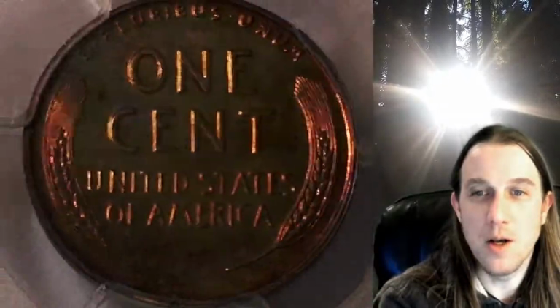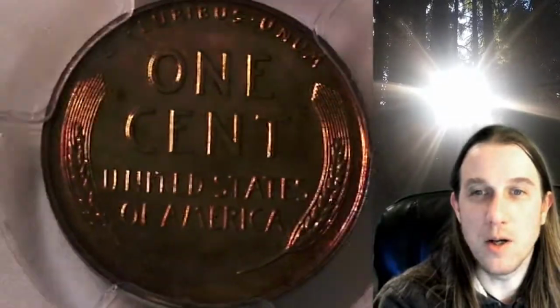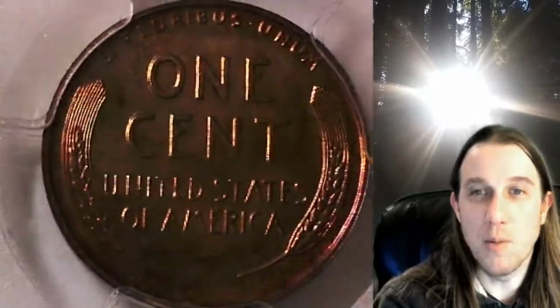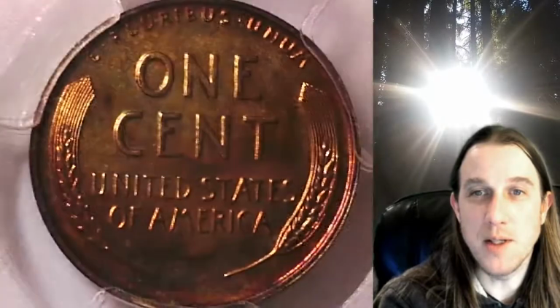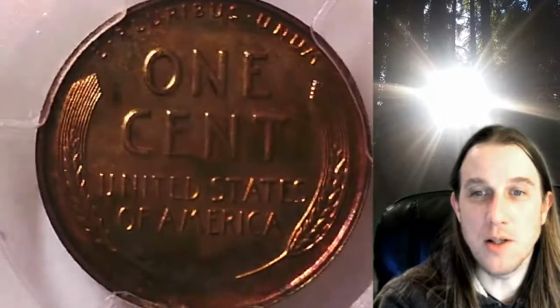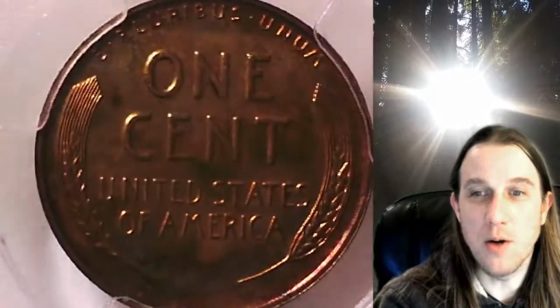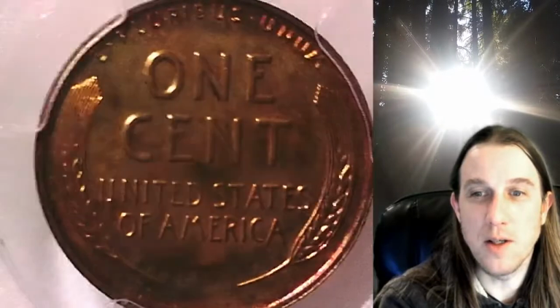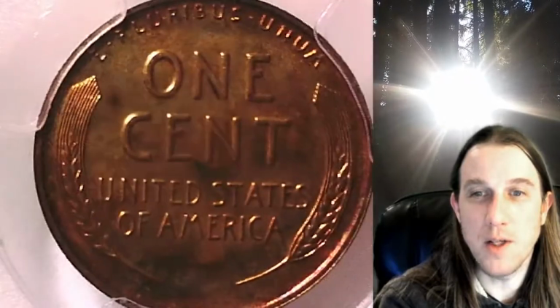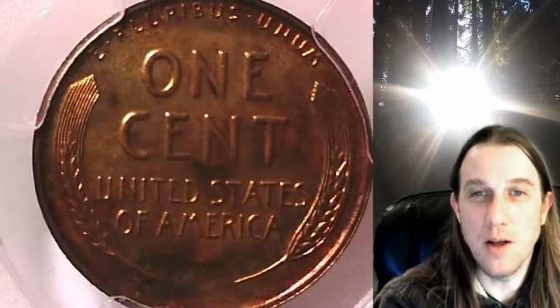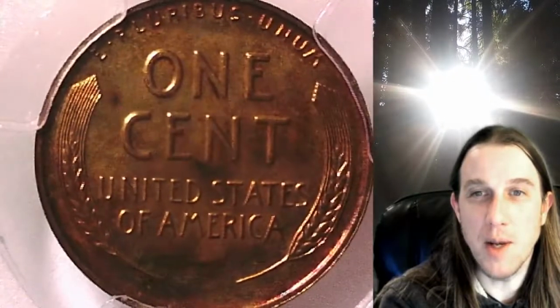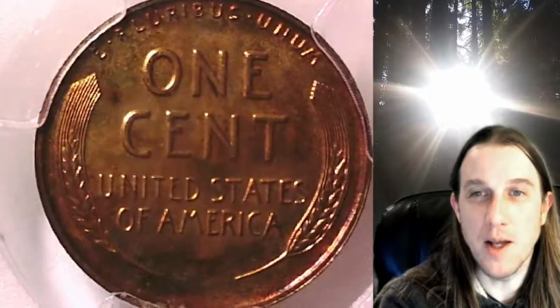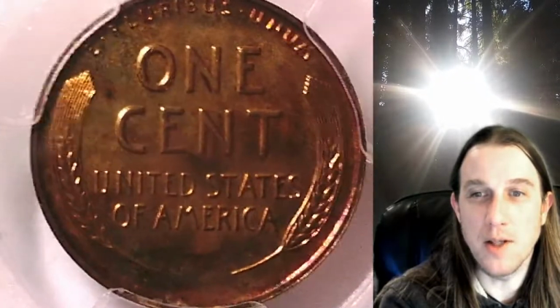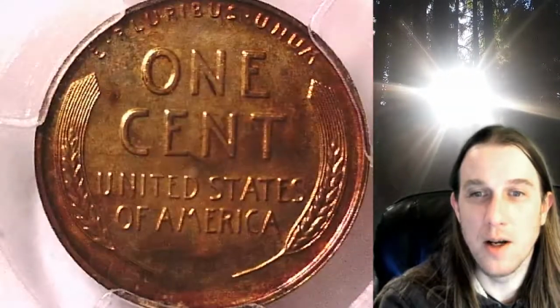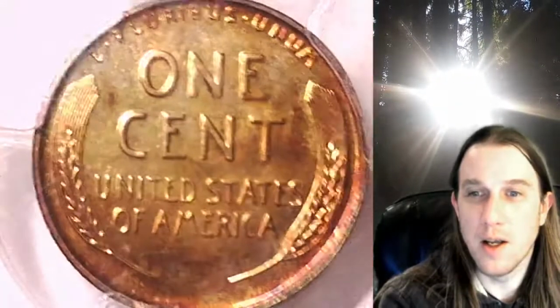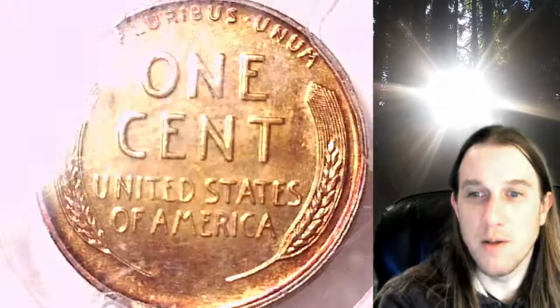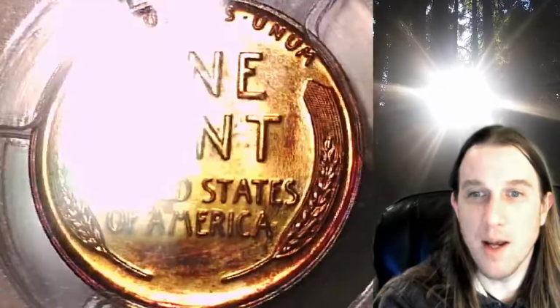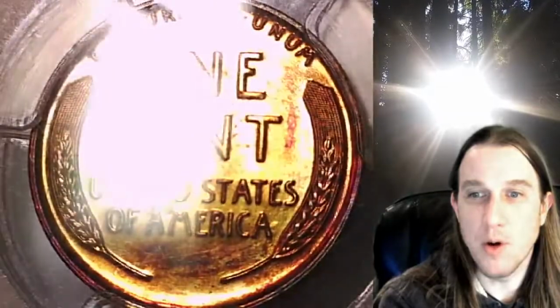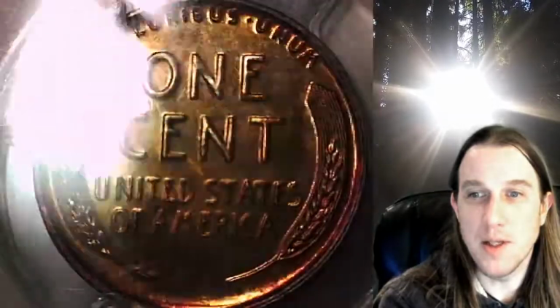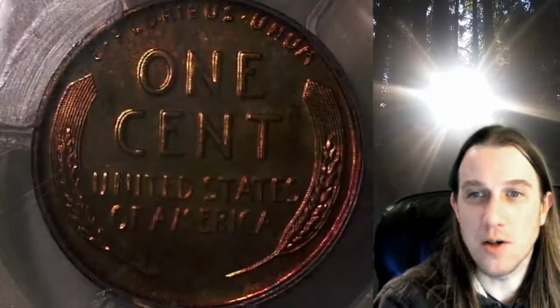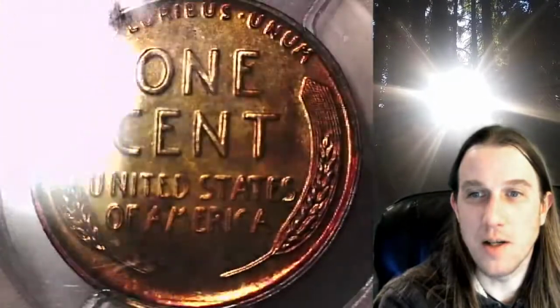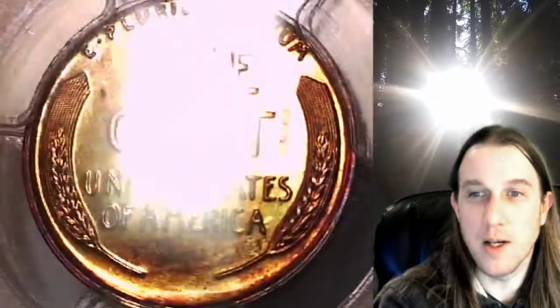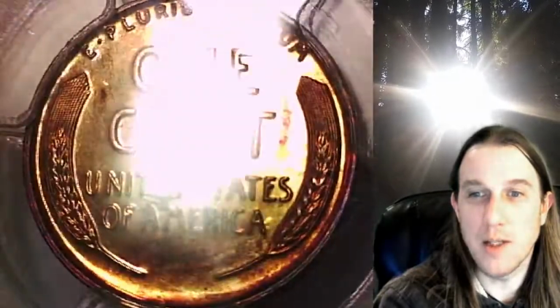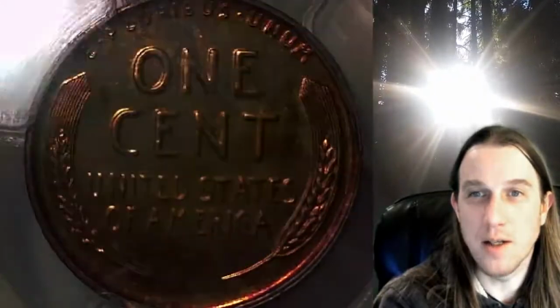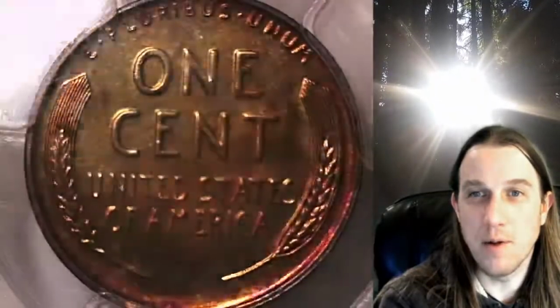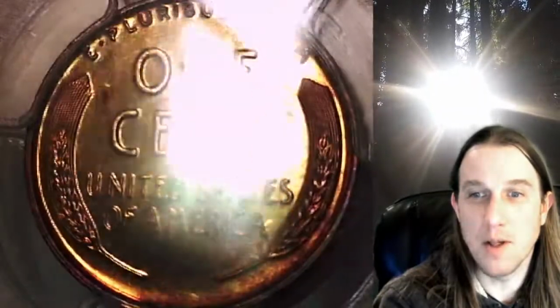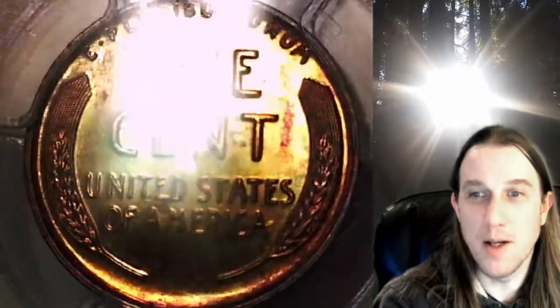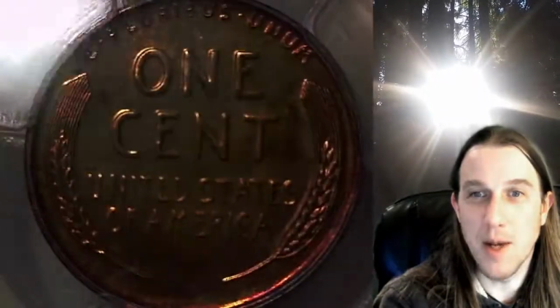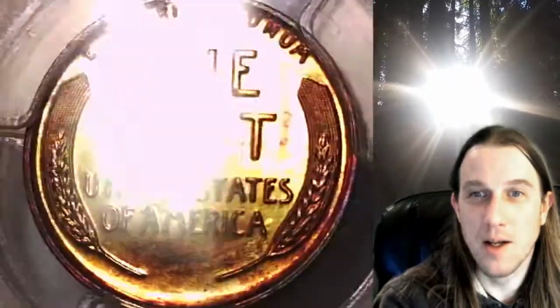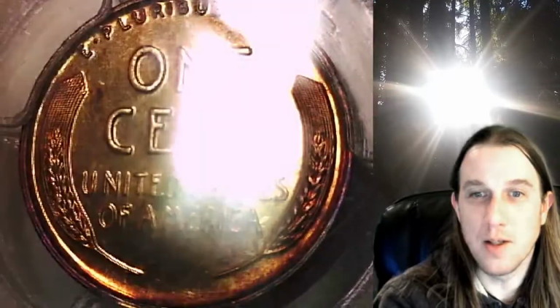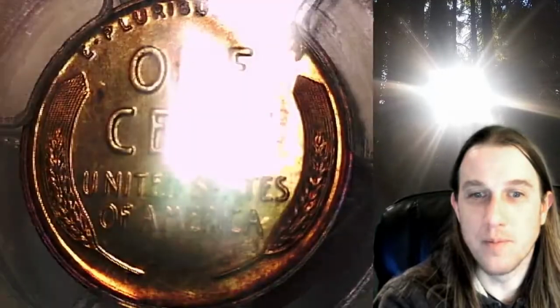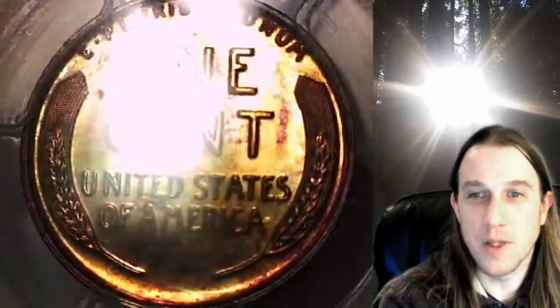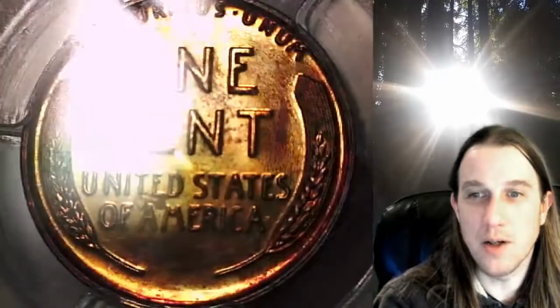We currently have more PCGS graded coins listed for sale on eBay than any other seller, and I believe we may have more PCGS graded Lincoln wheat cents than everyone else combined on eBay. So it's getting crazy.